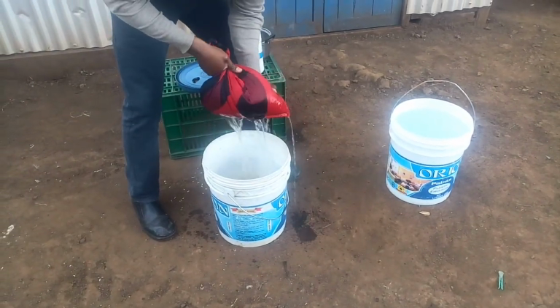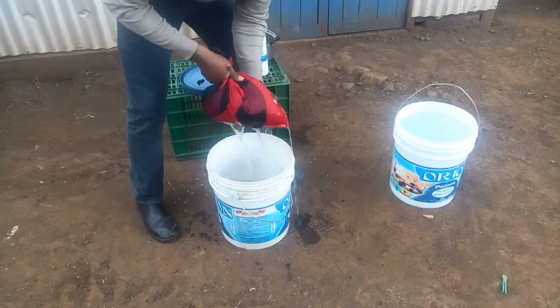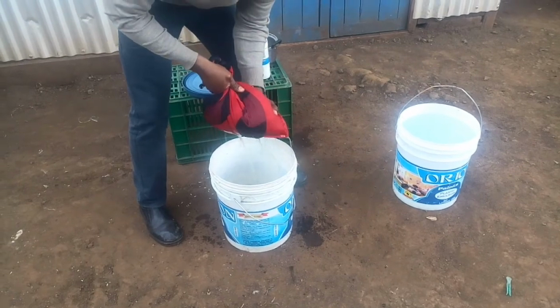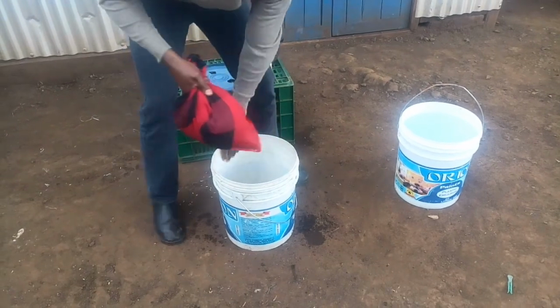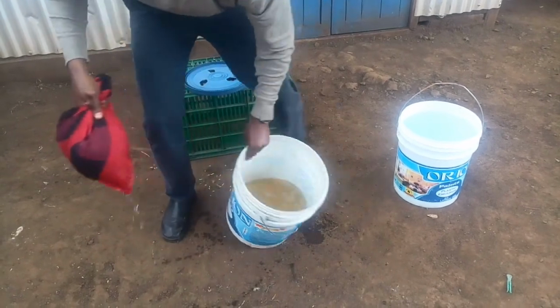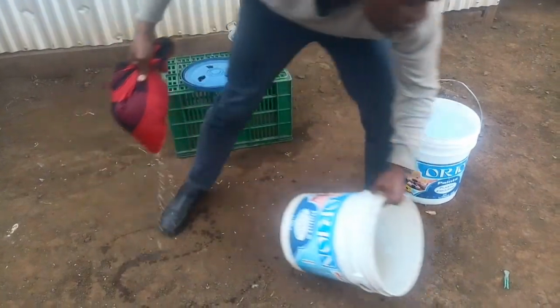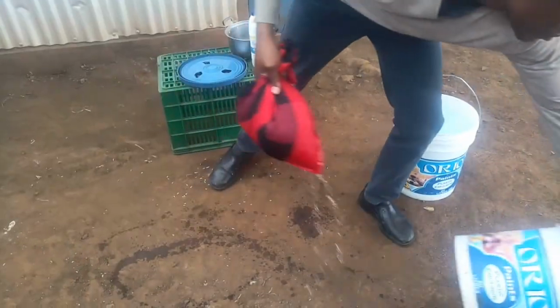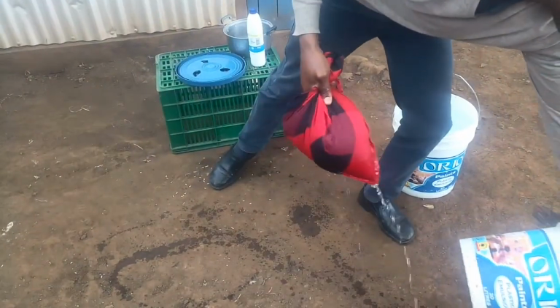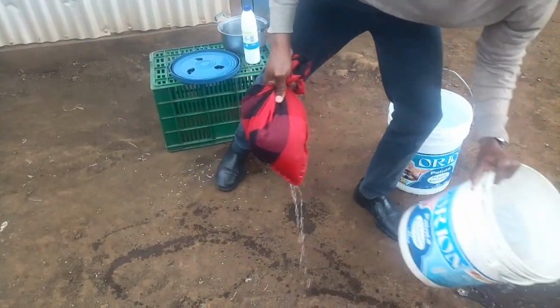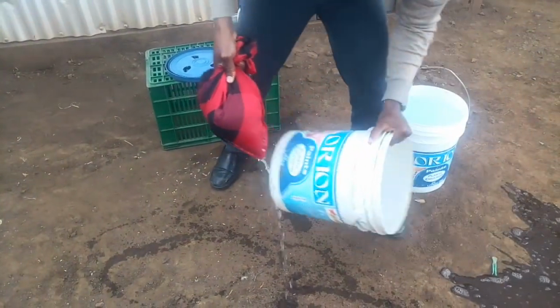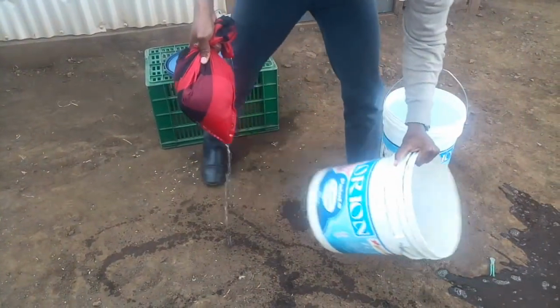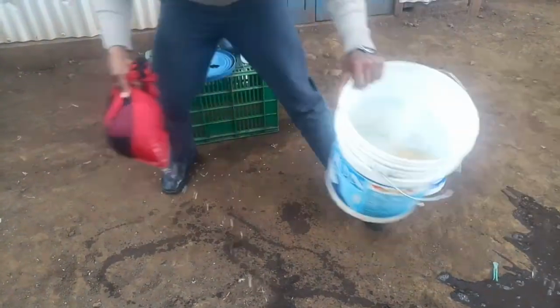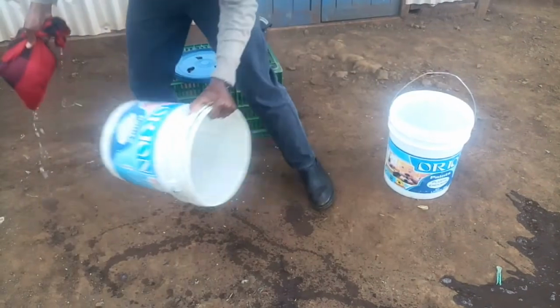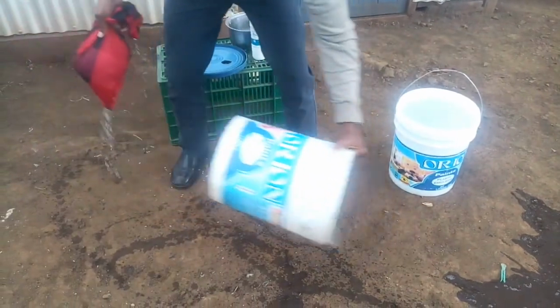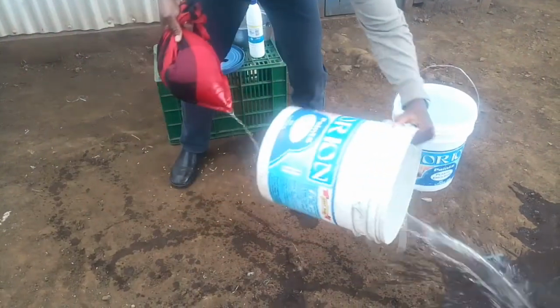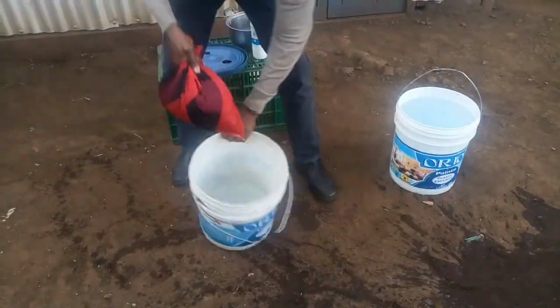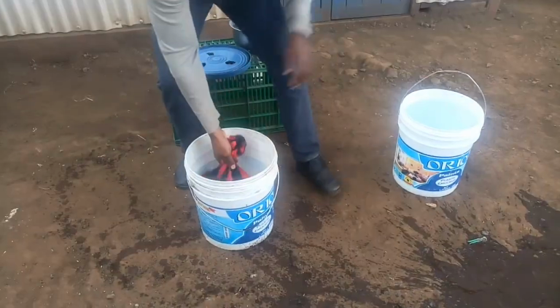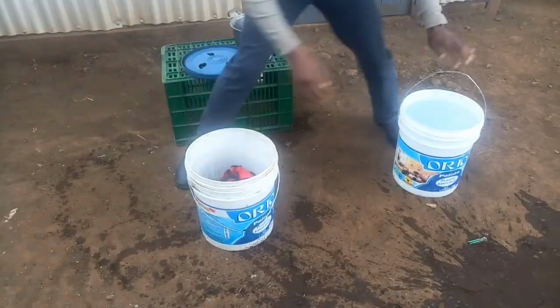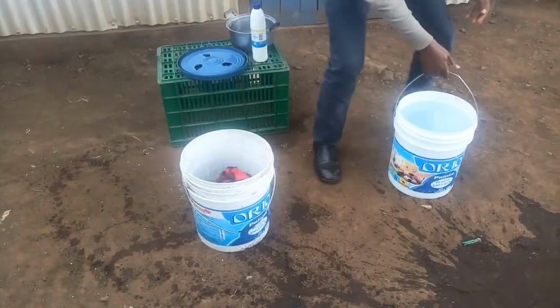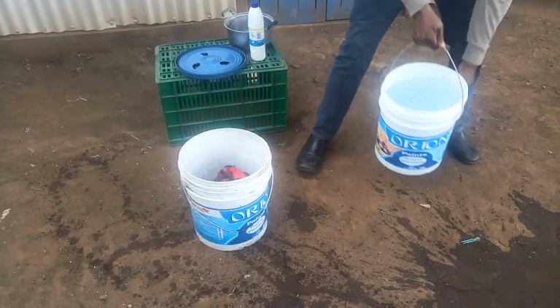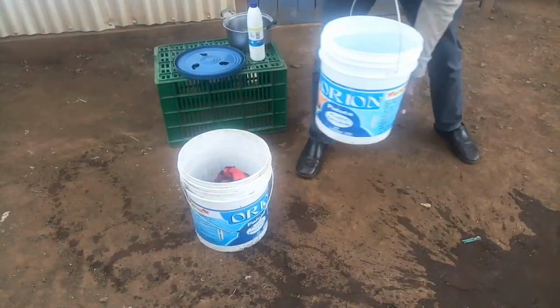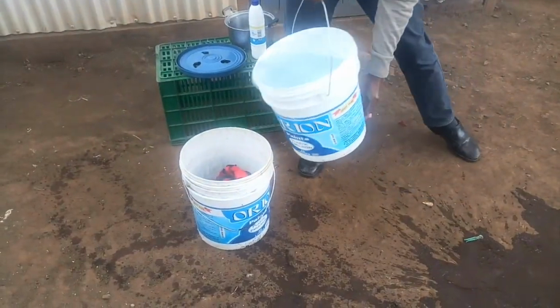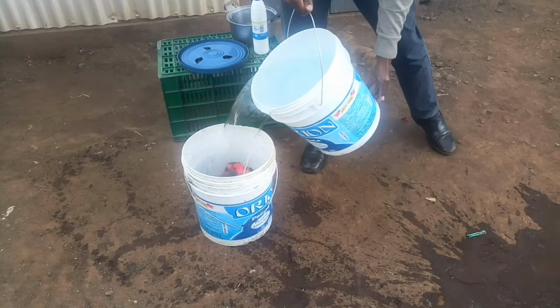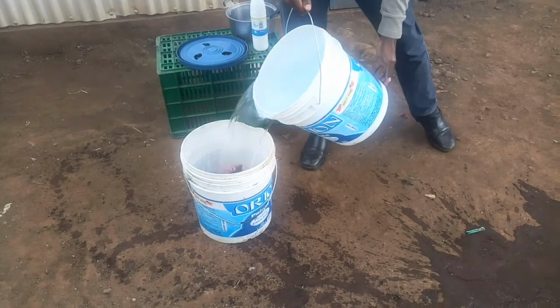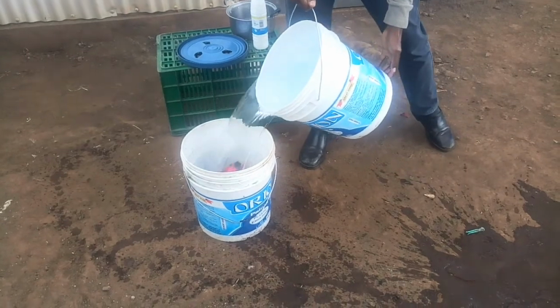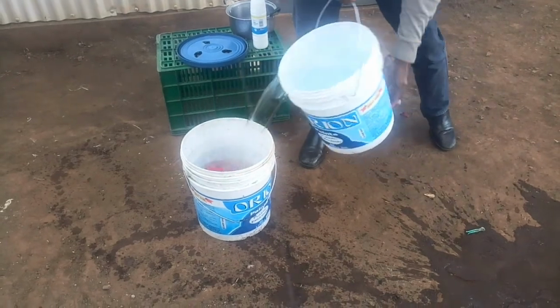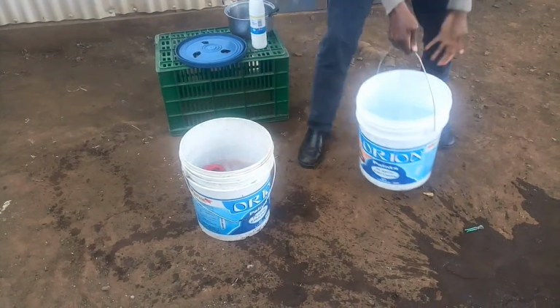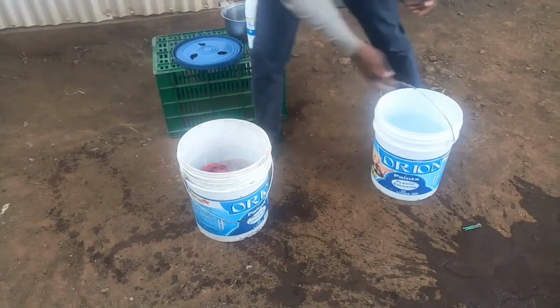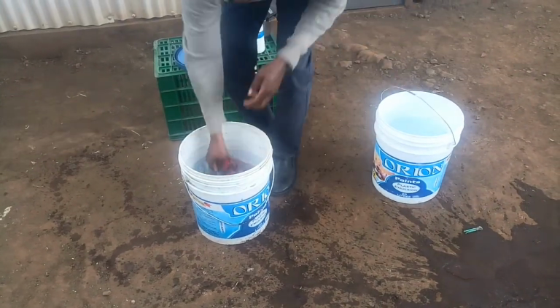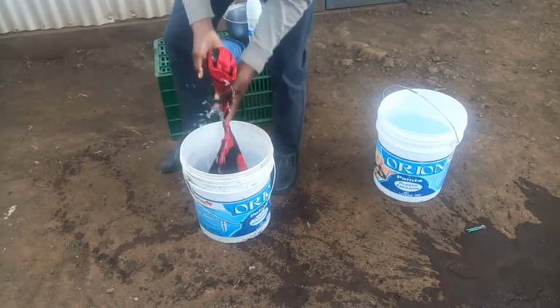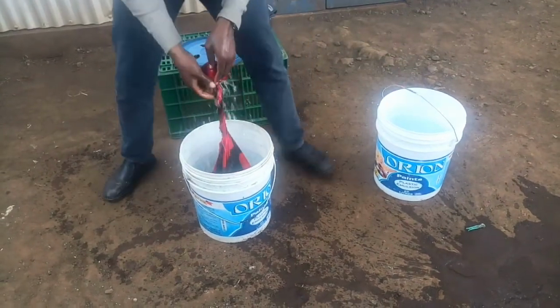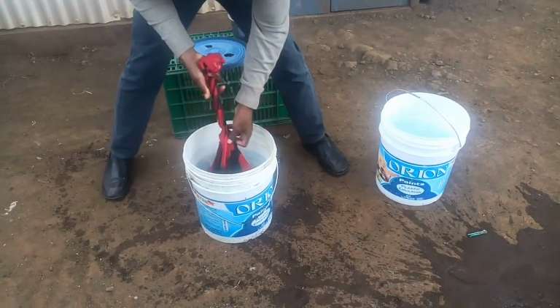Rinse the seeds thoroughly with clean water — a lot of water — to make sure that the bleach is completely gone.